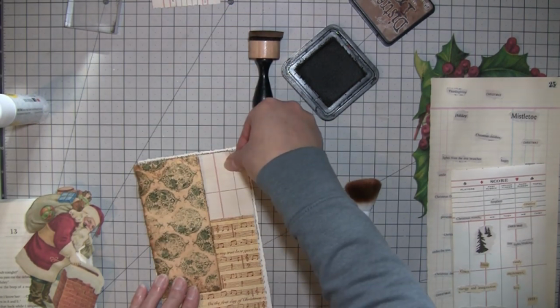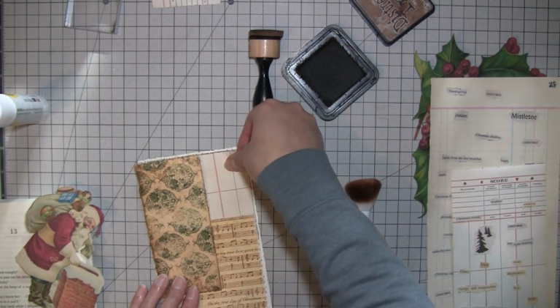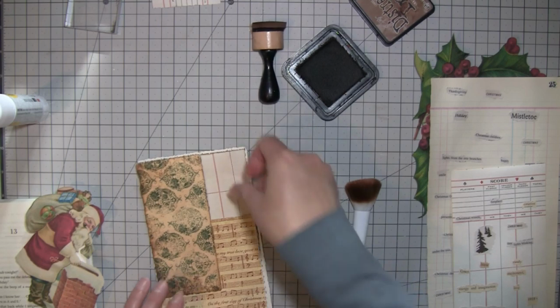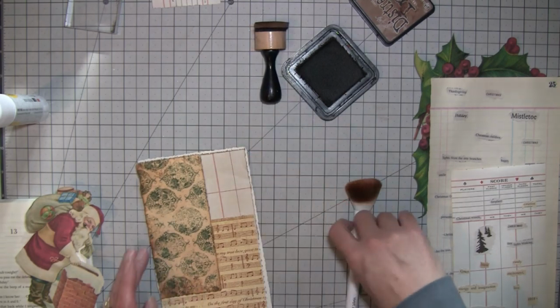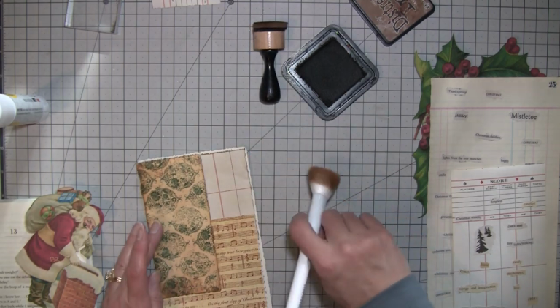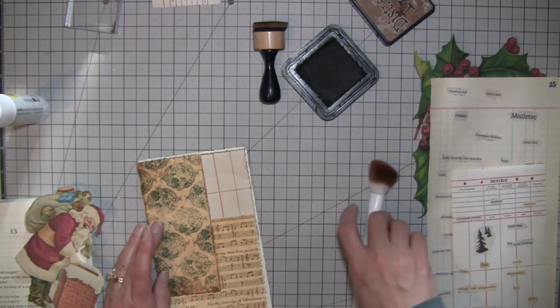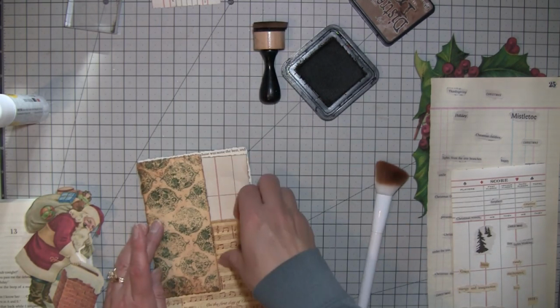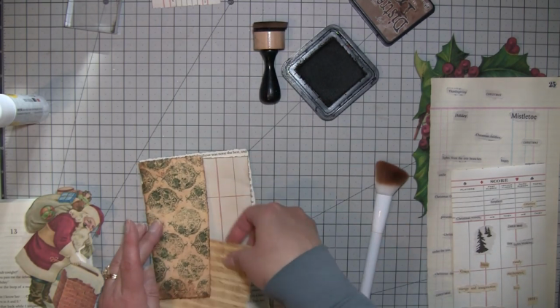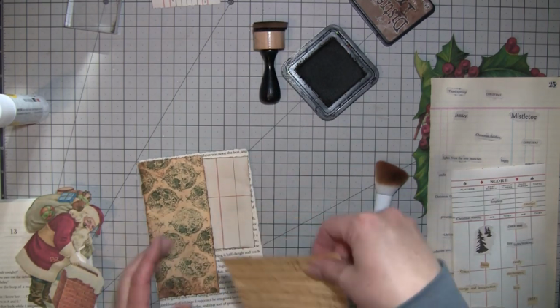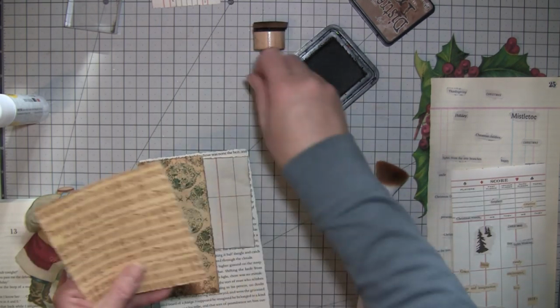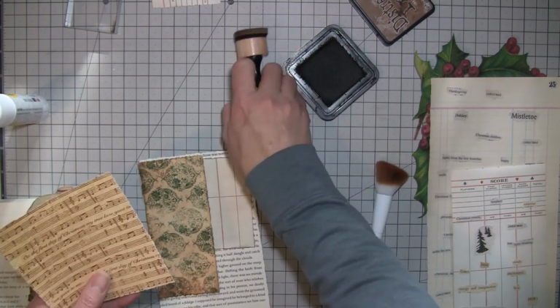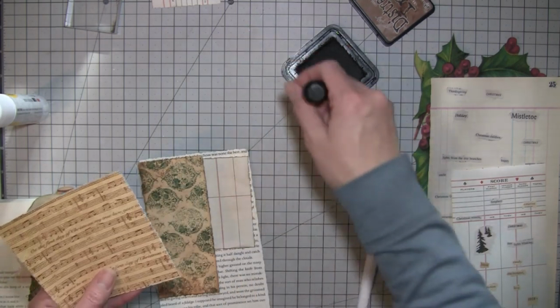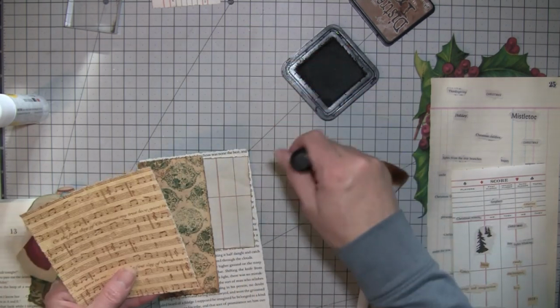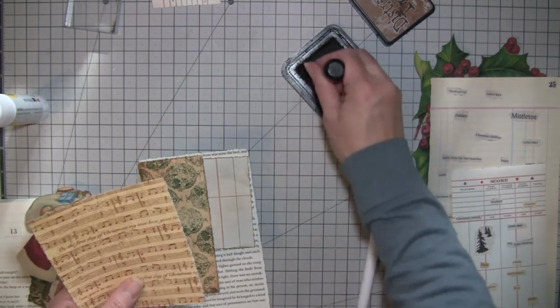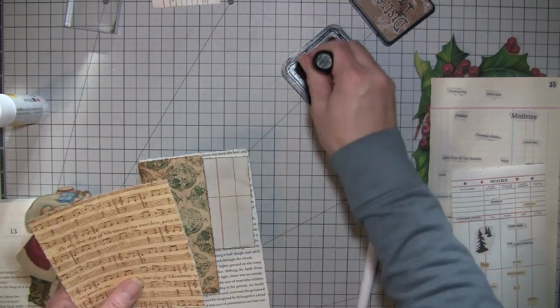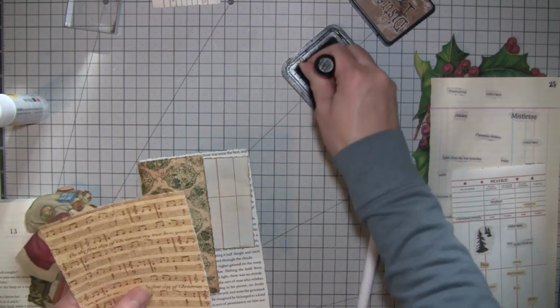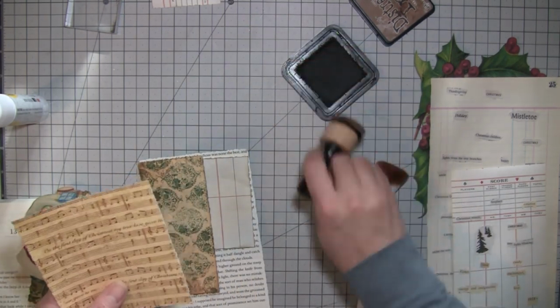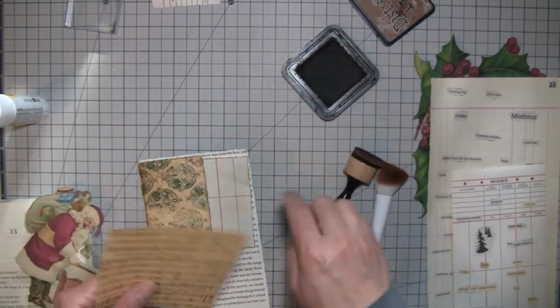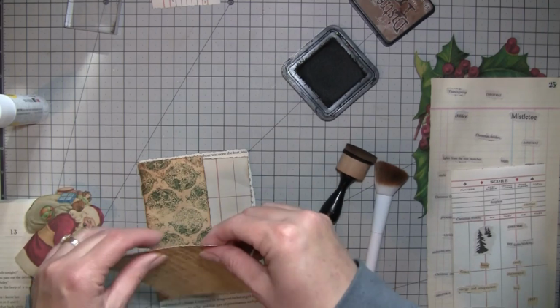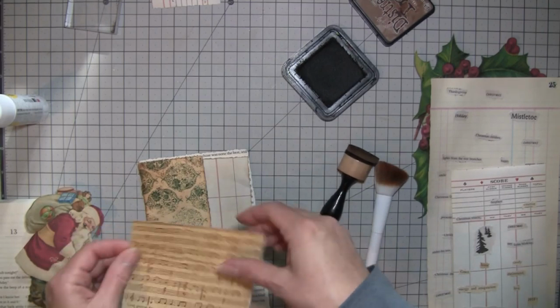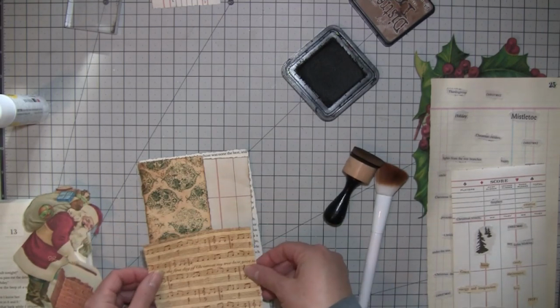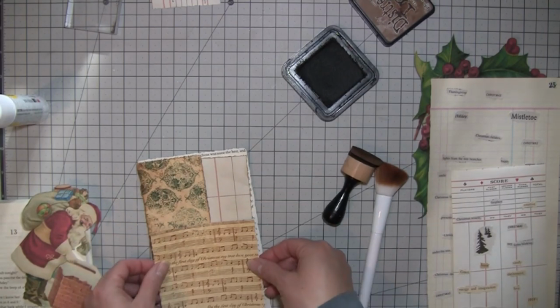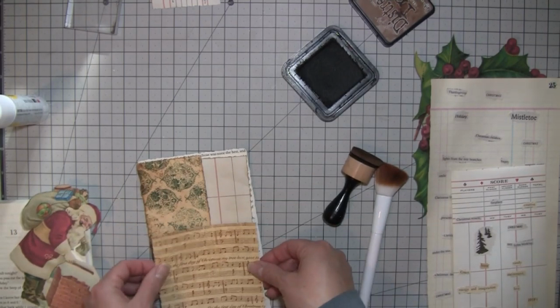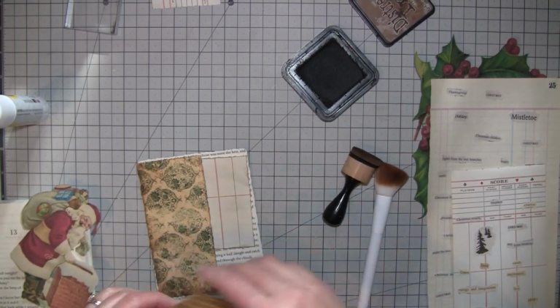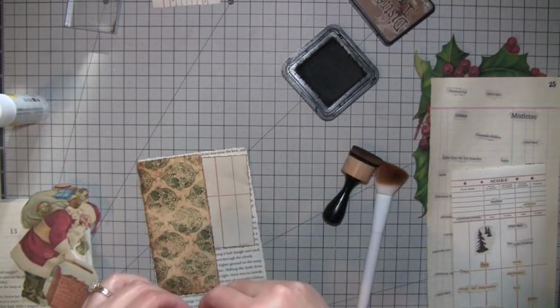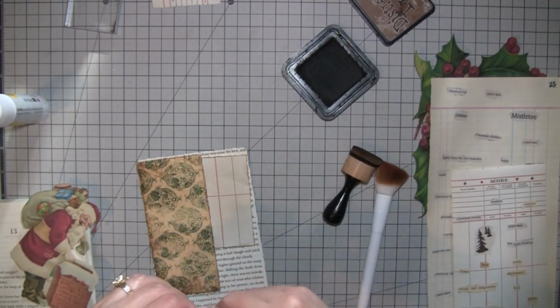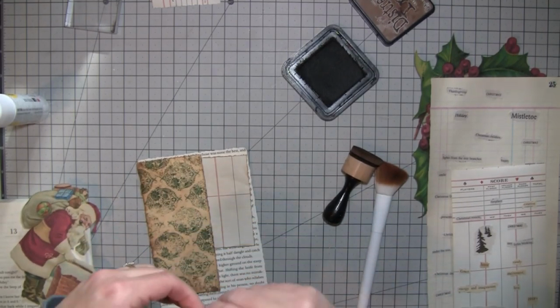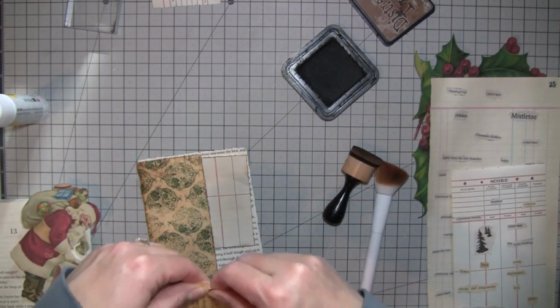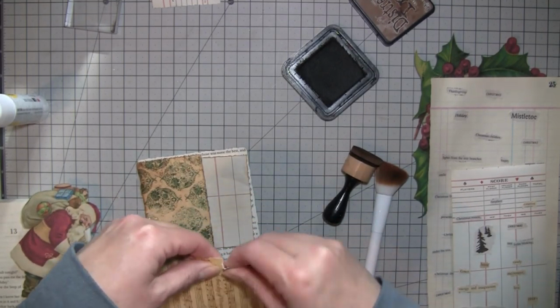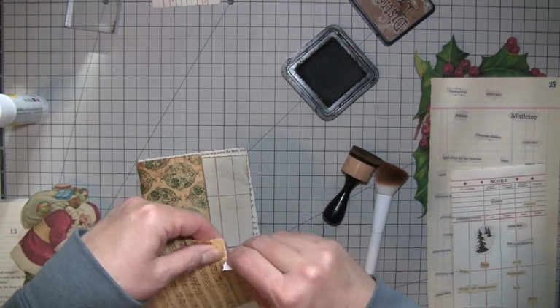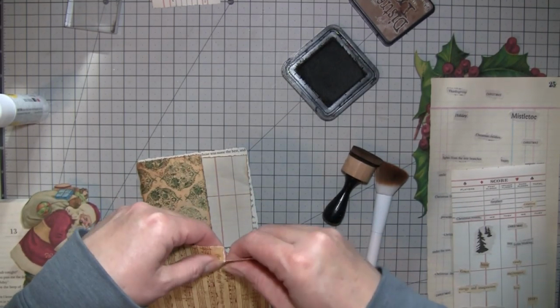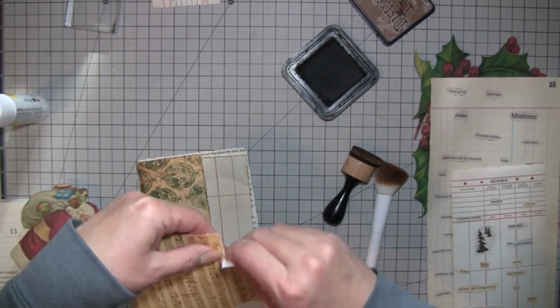I think I'm just gonna do that type of thing. I need to put a line on this one. I don't quite need all of this, so let's take some of it off because we could use it on something else.